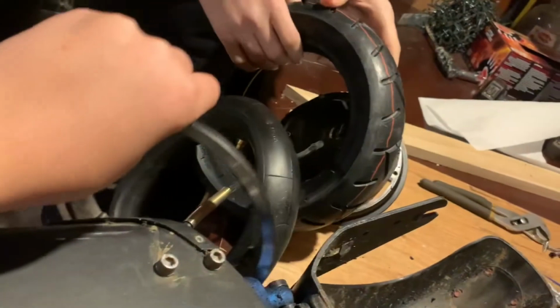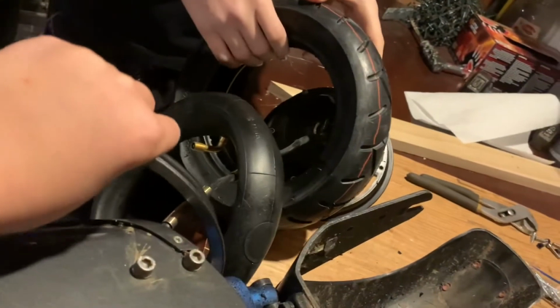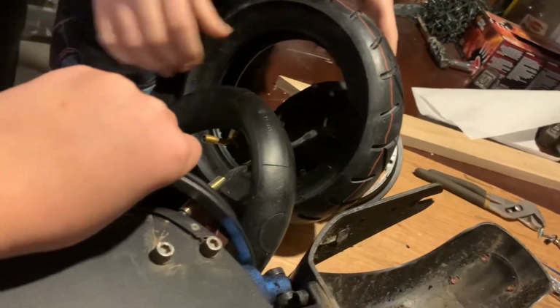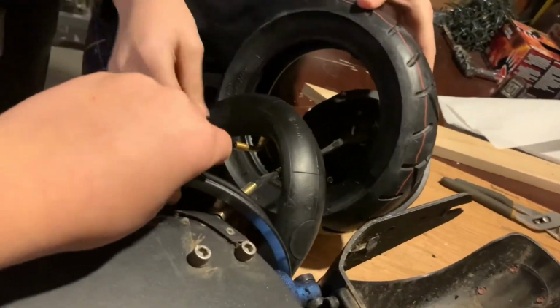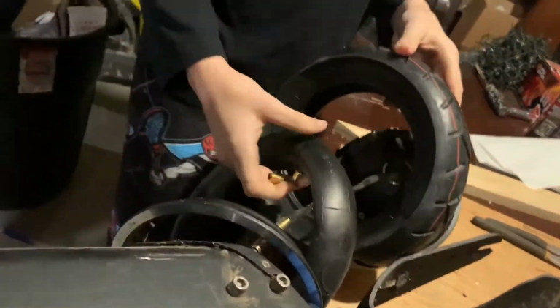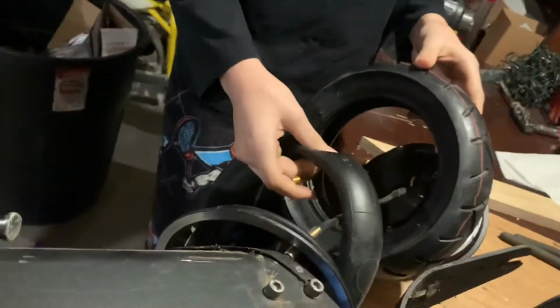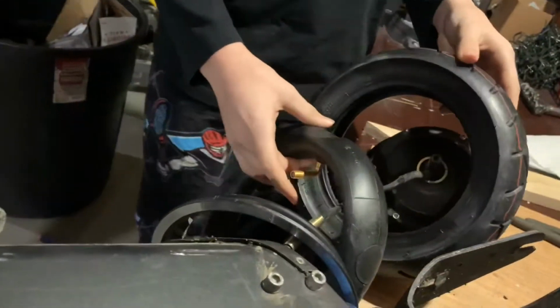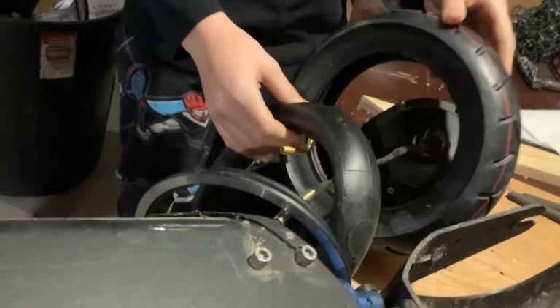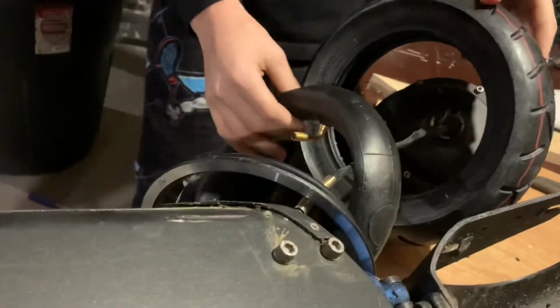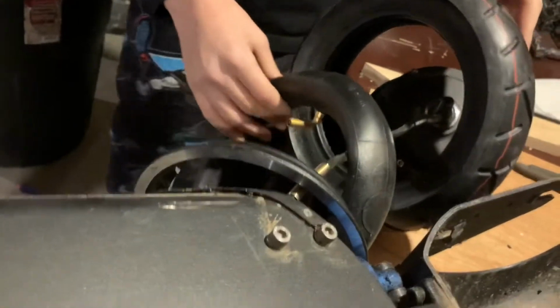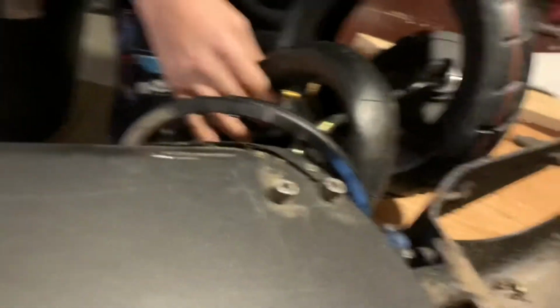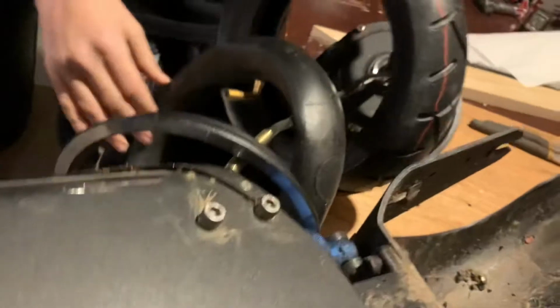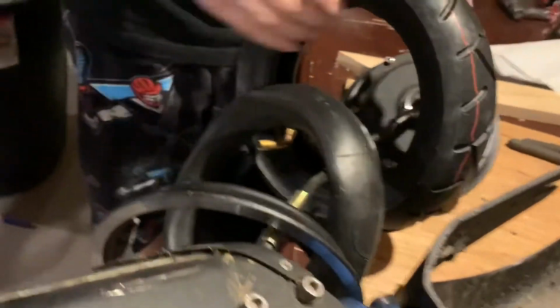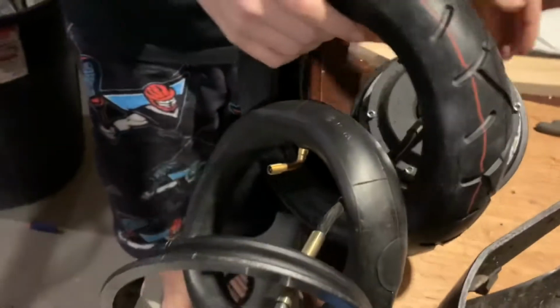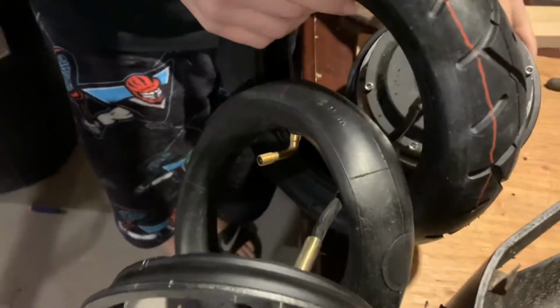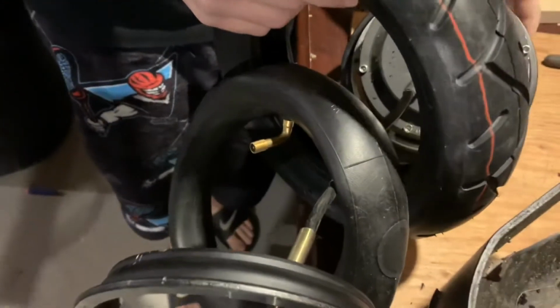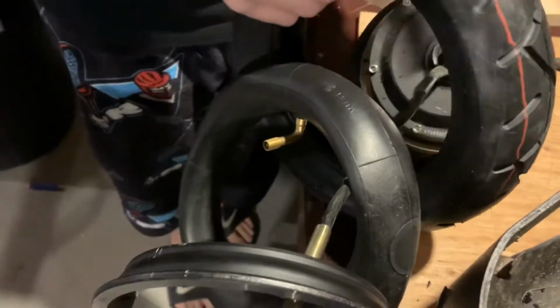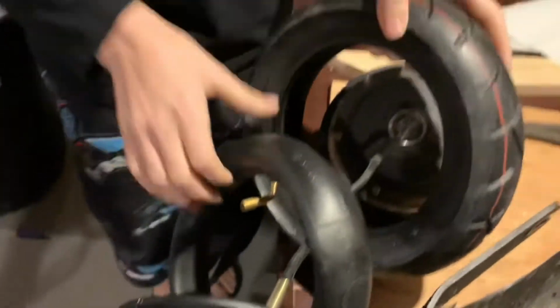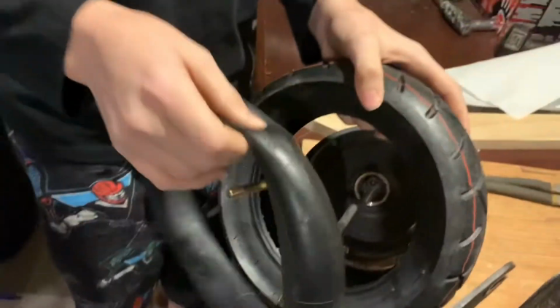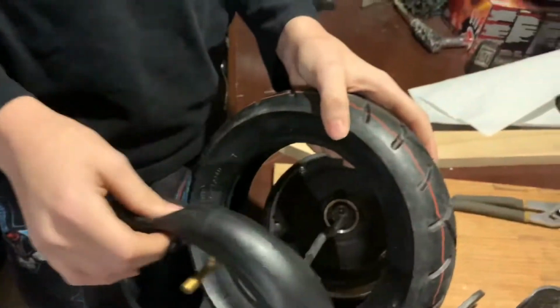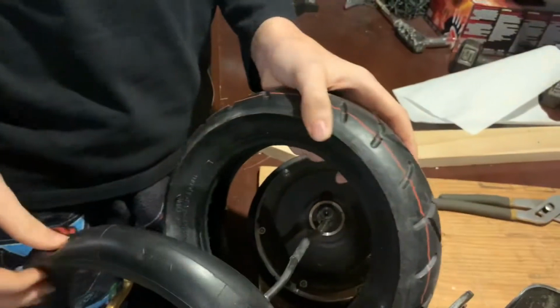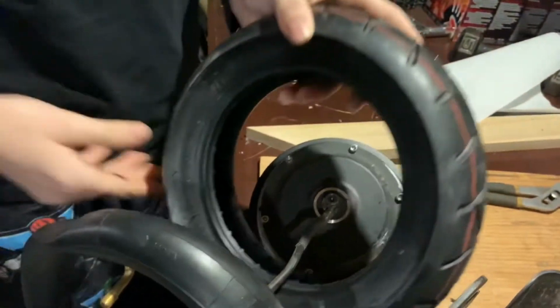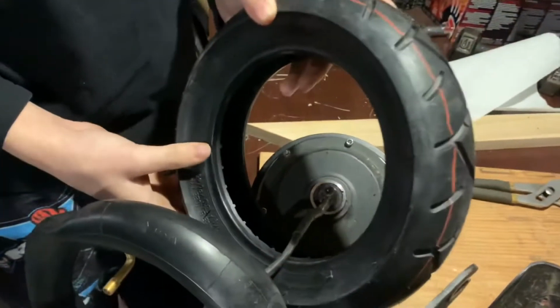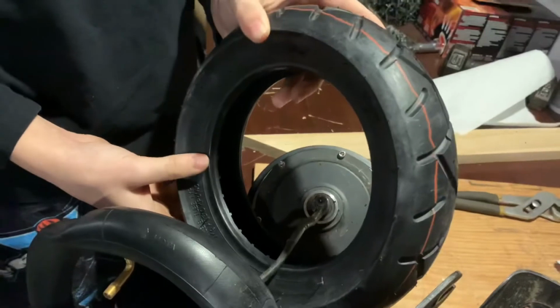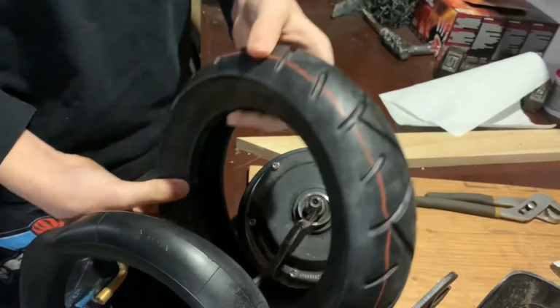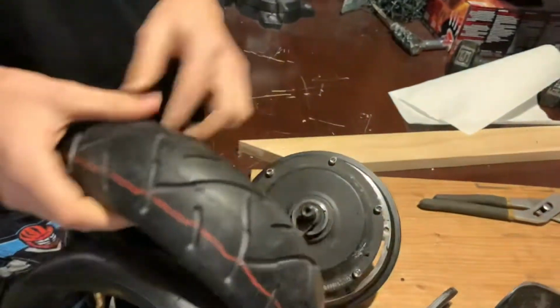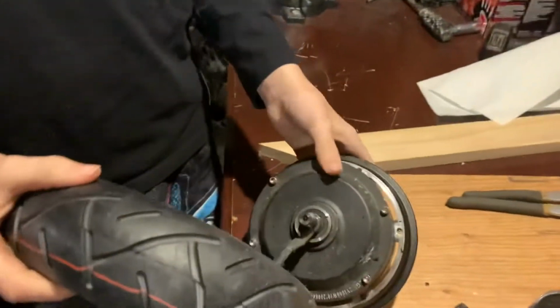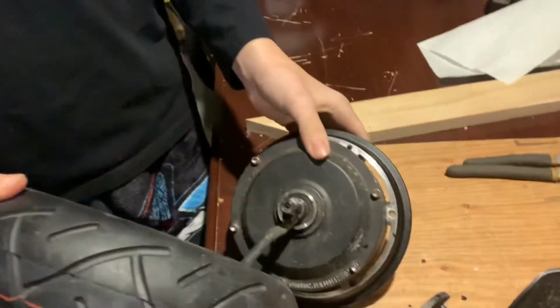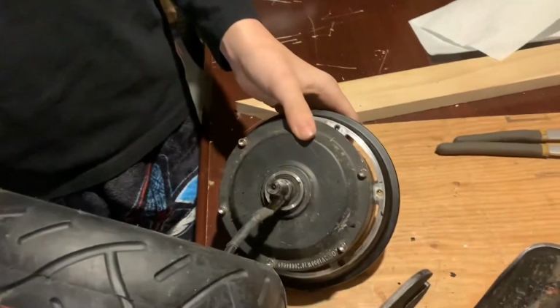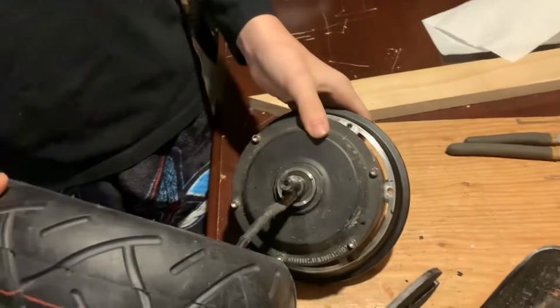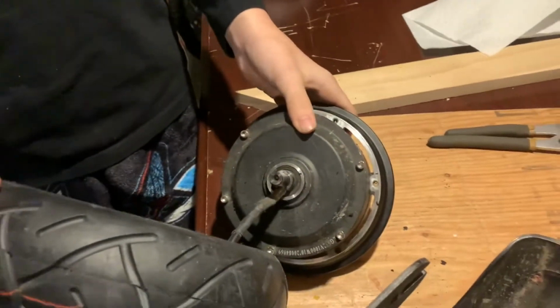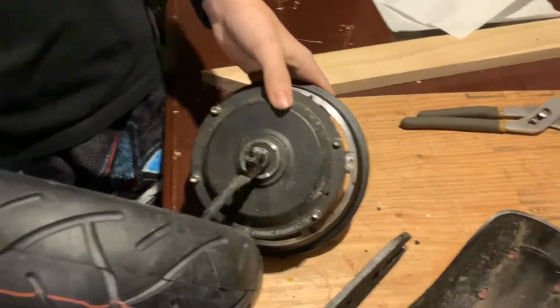Only one will go off, so make sure you have the right one. Then you're going to have your inner tube, and then you're going to have your tire as the last, and then the motor is going to be on the last.